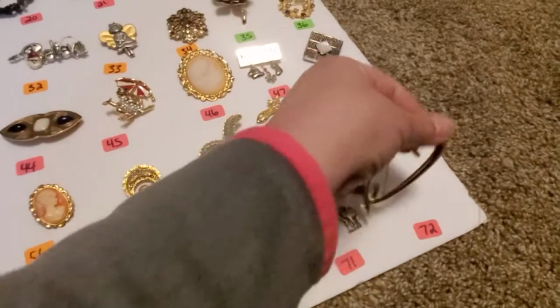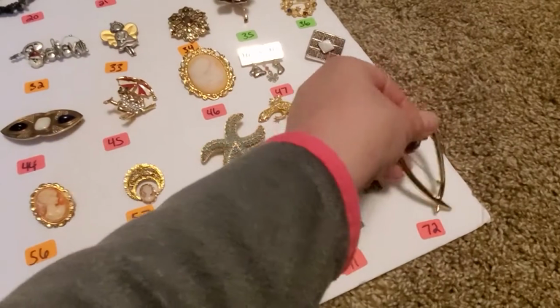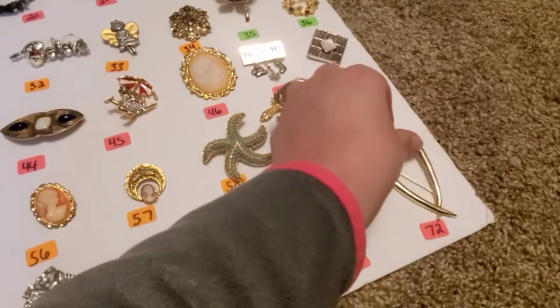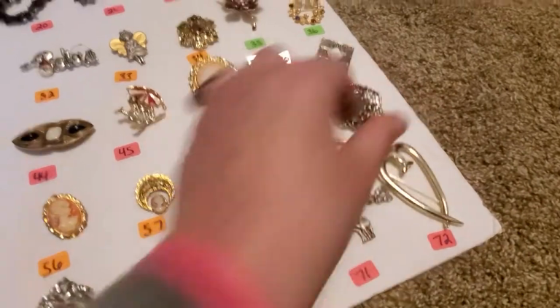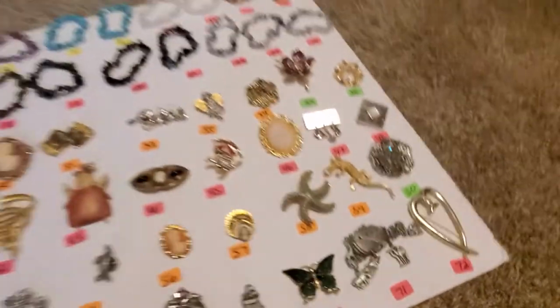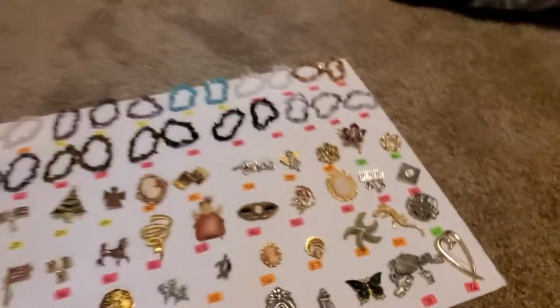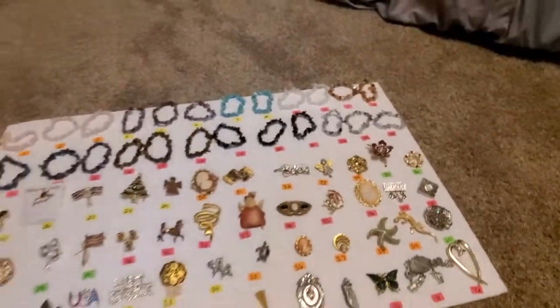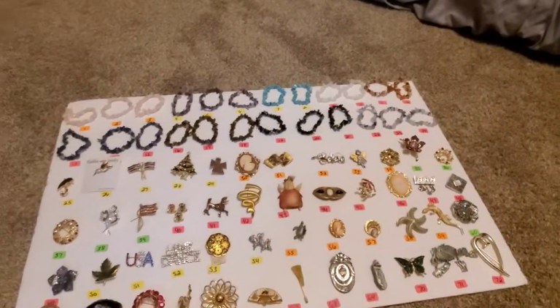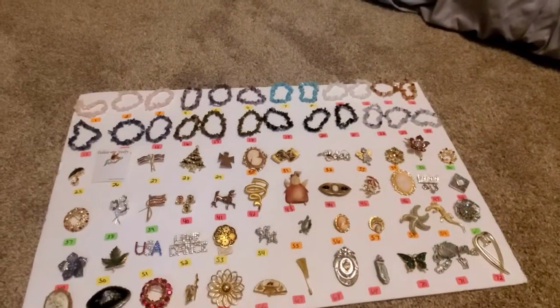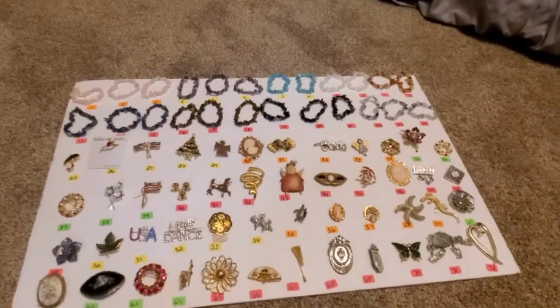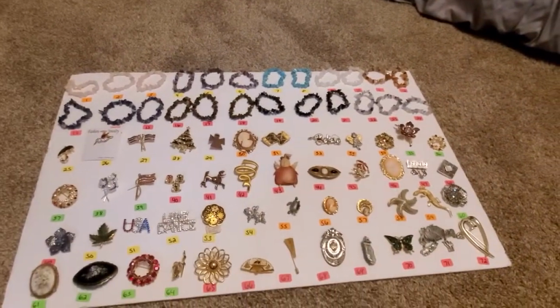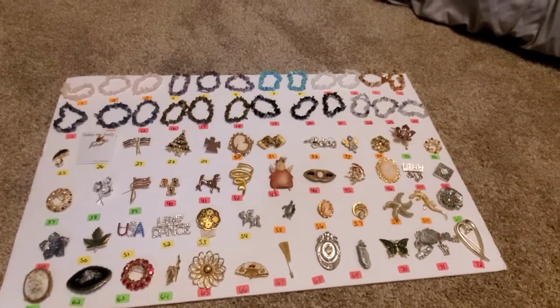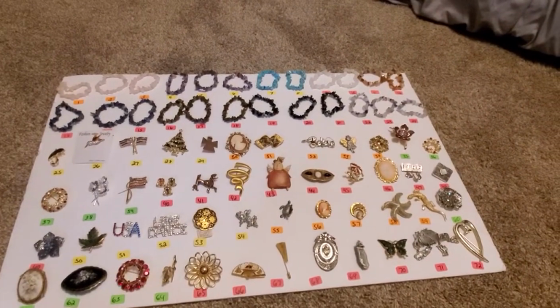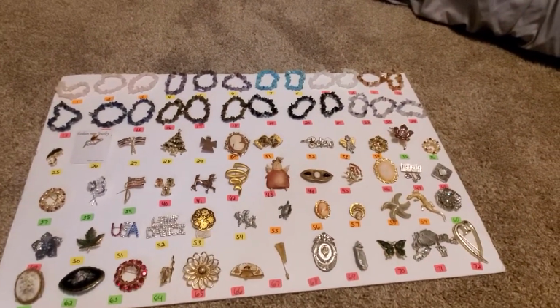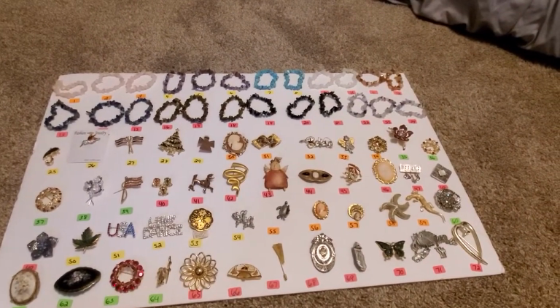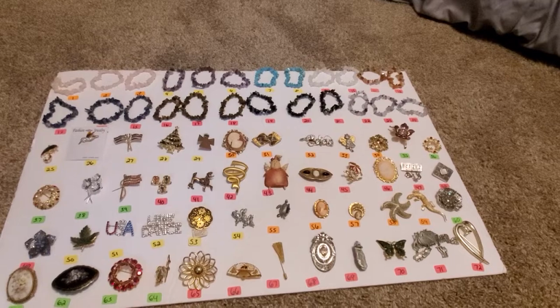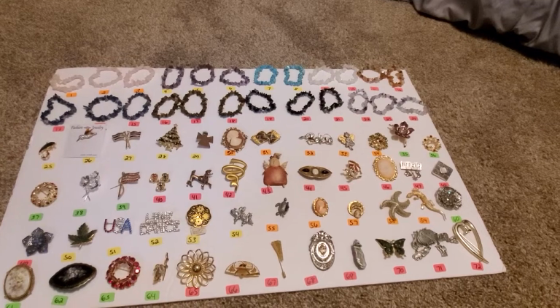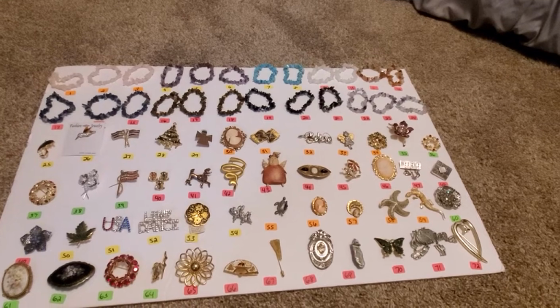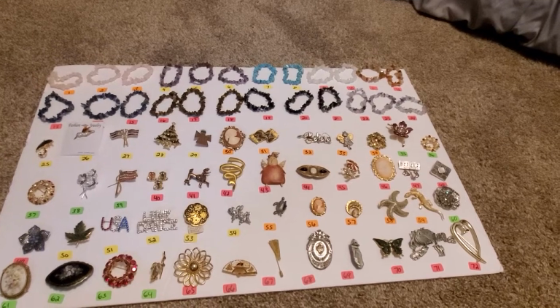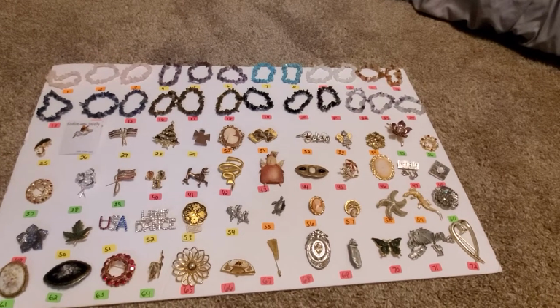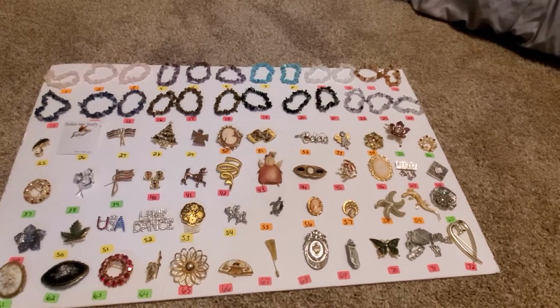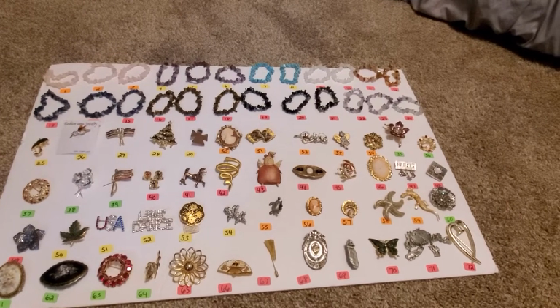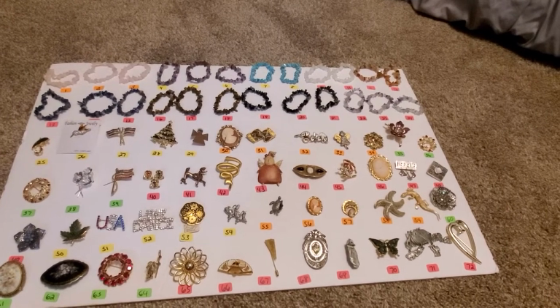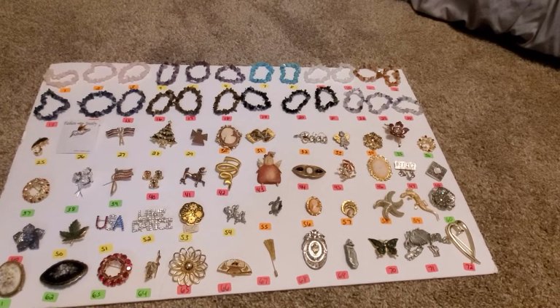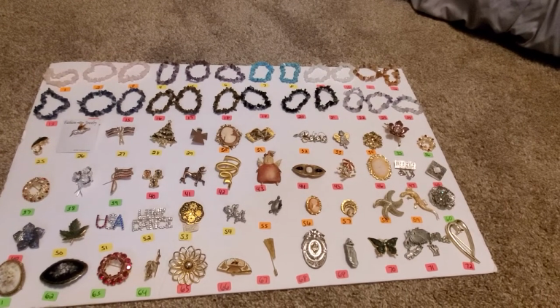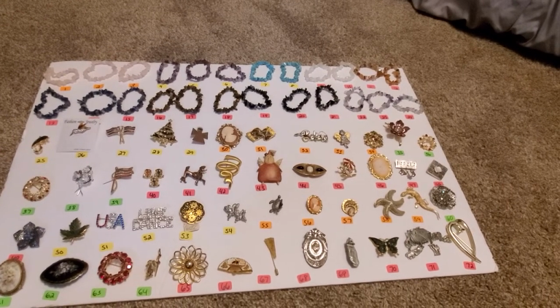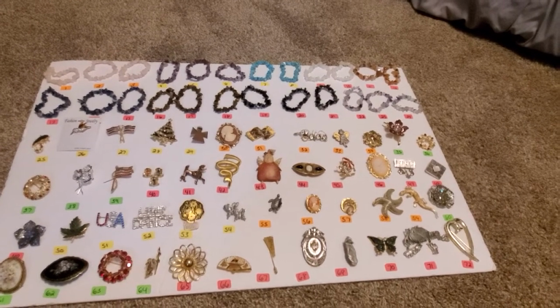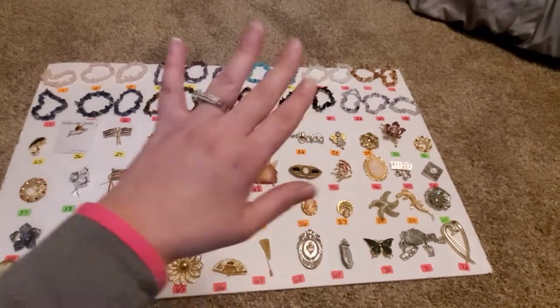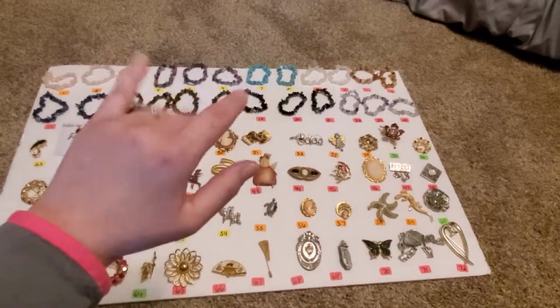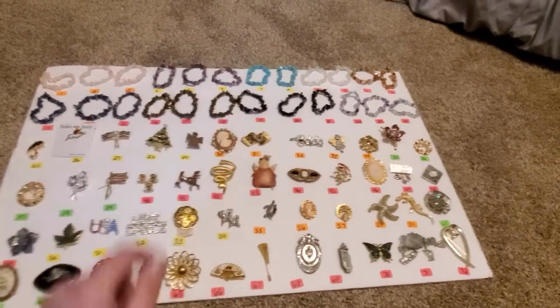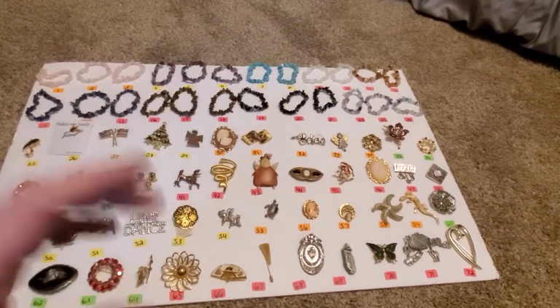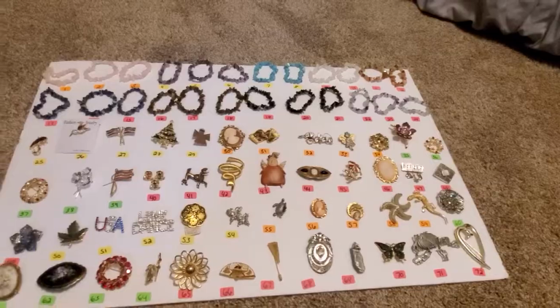So everything on this board is $3 a piece — you've got stretchy bracelets and a bunch of brooches. Go ahead and come in the comments section with which ones you would like. Thank you so much for watching, guys. I'll see you later.